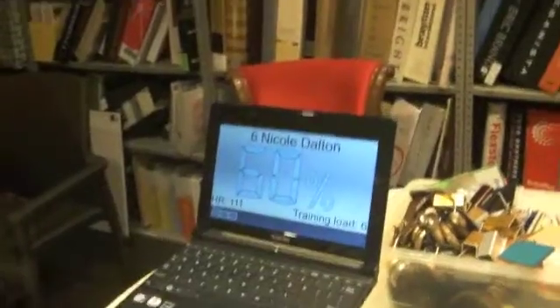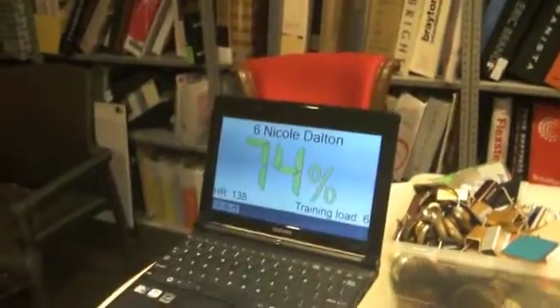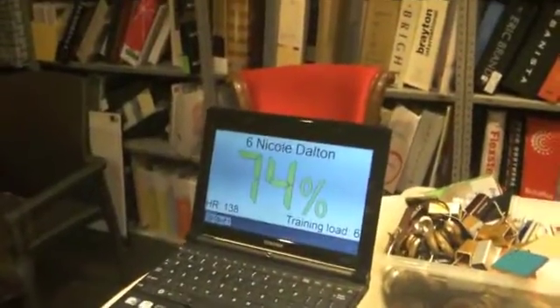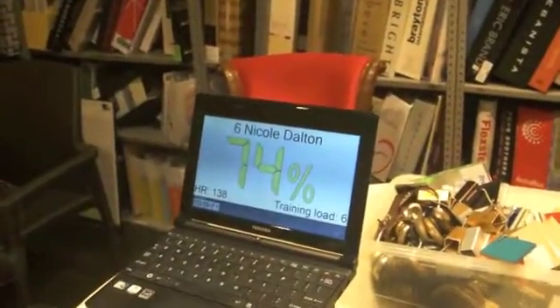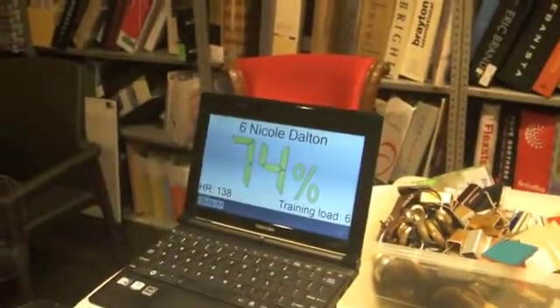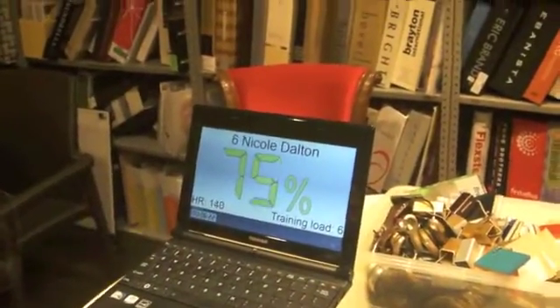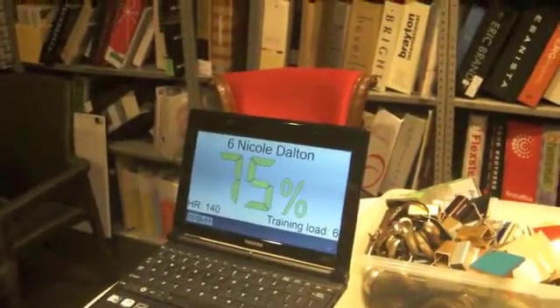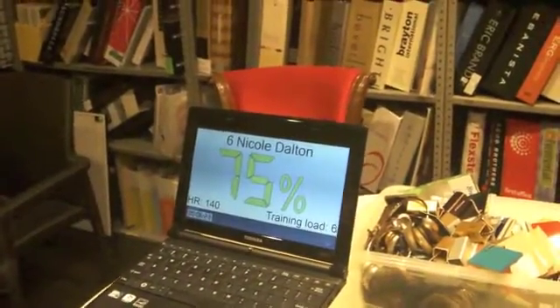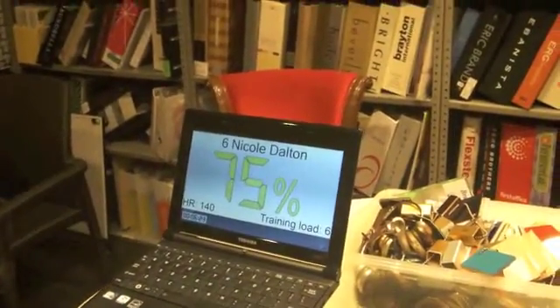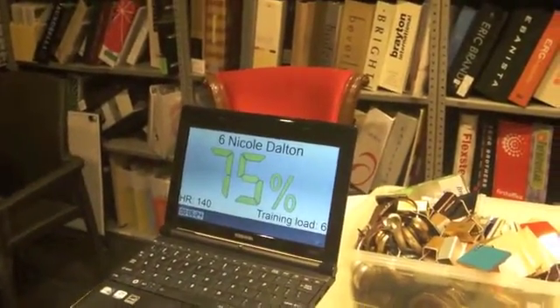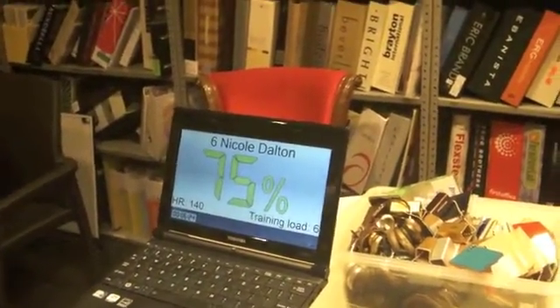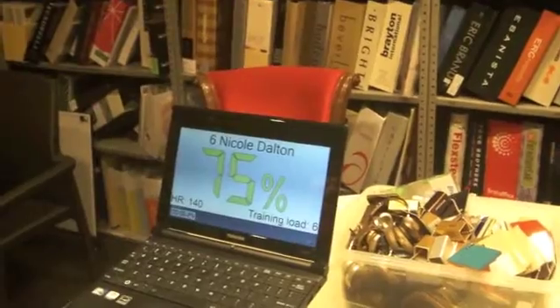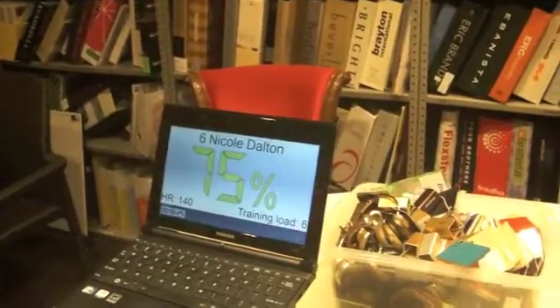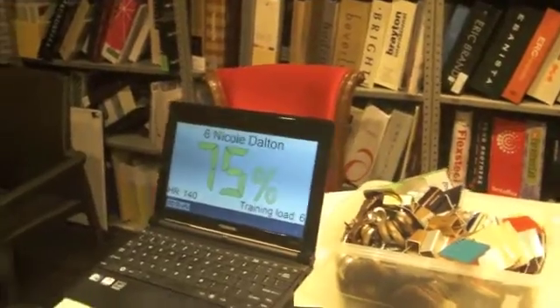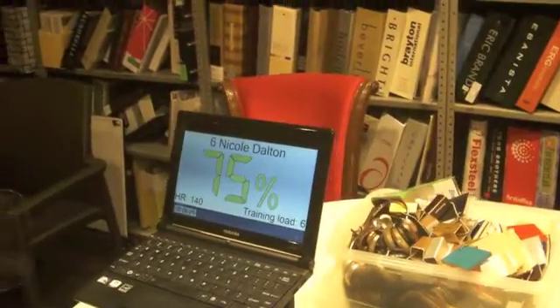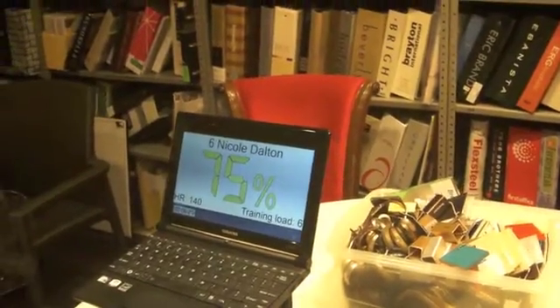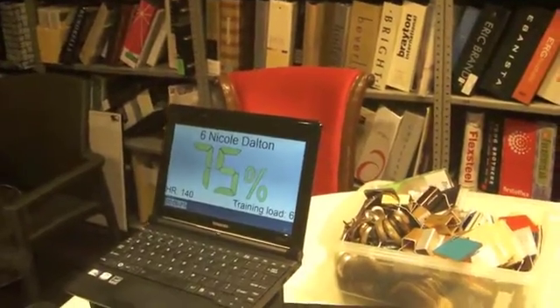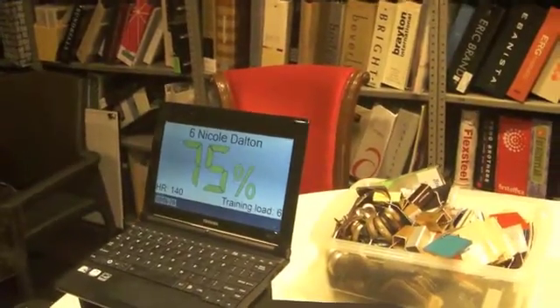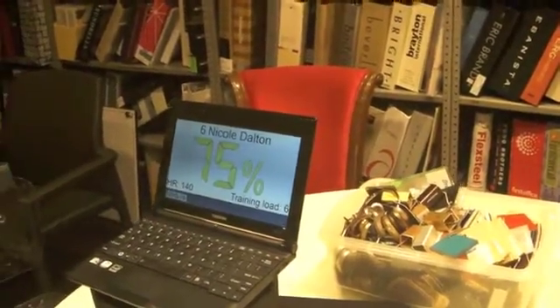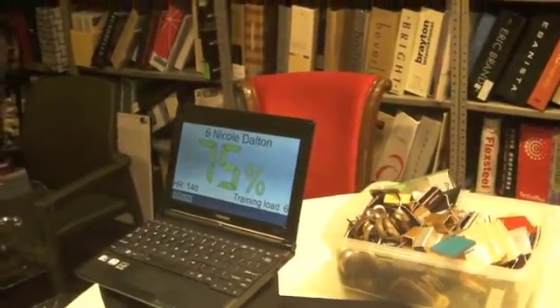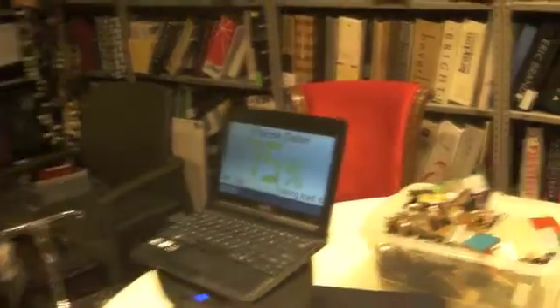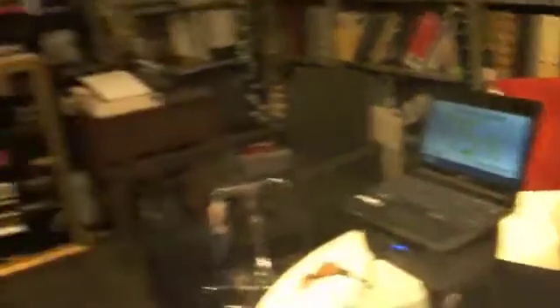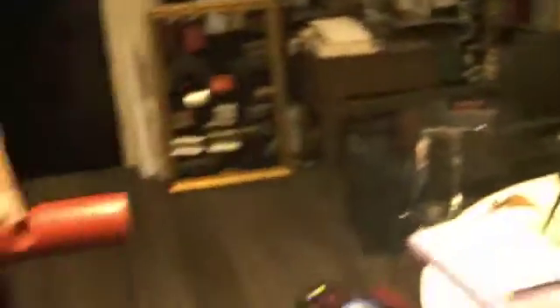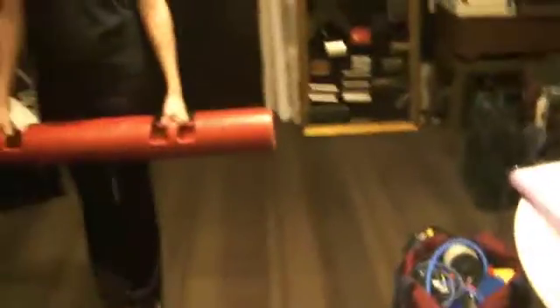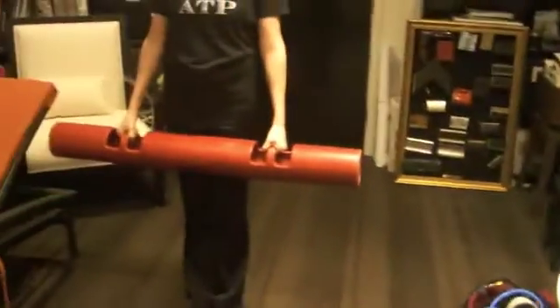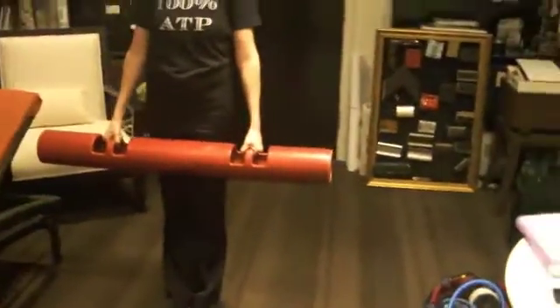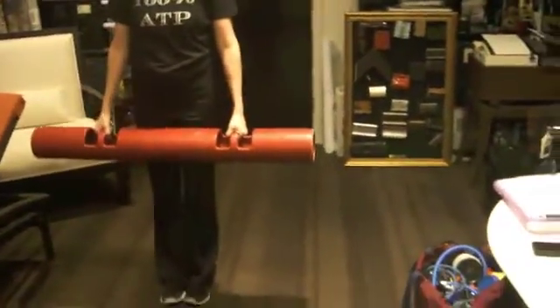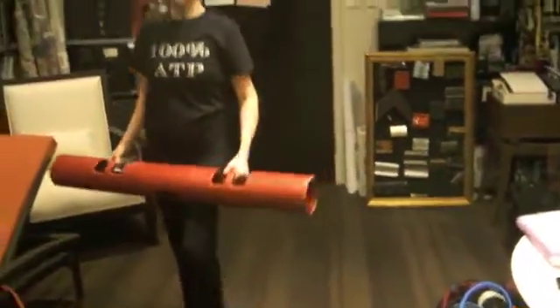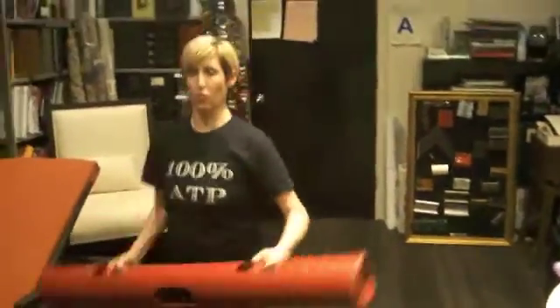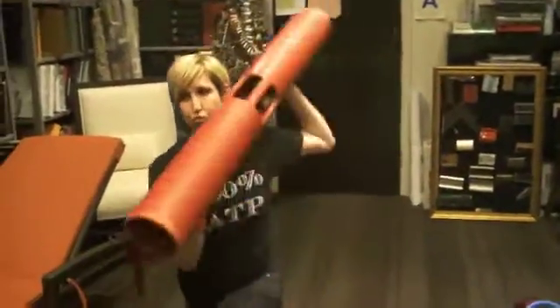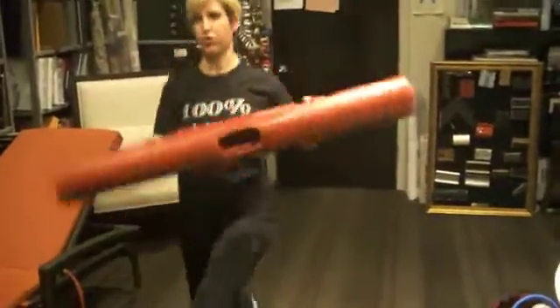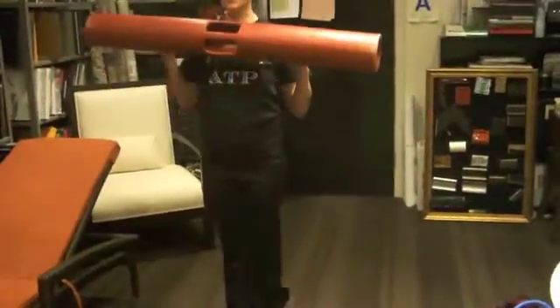Now we're in the green — zone 3, 74%, 75%. 3, 2, 1, switch sides Nicole. Ready, go. Beautiful.